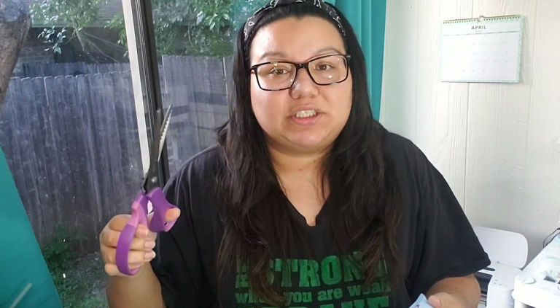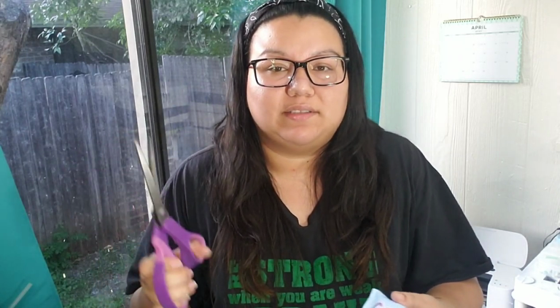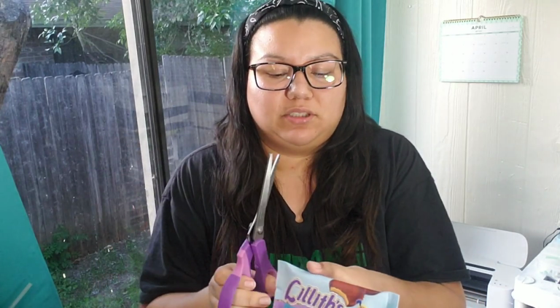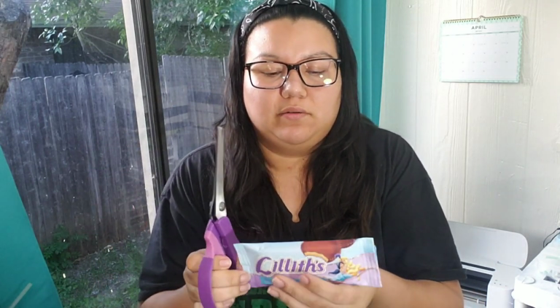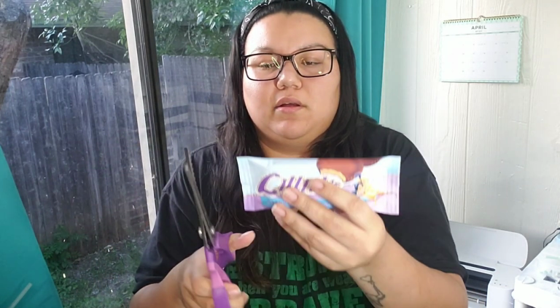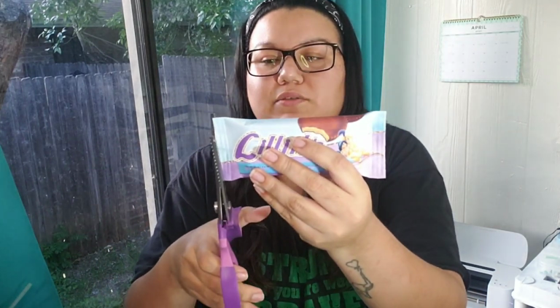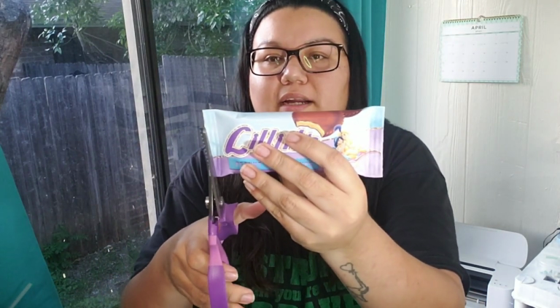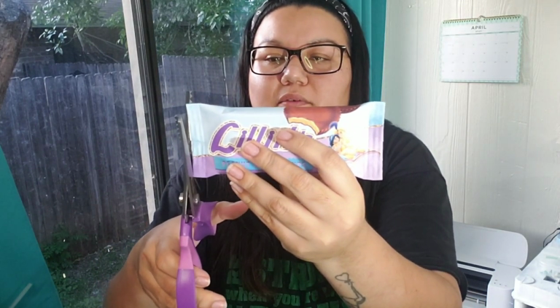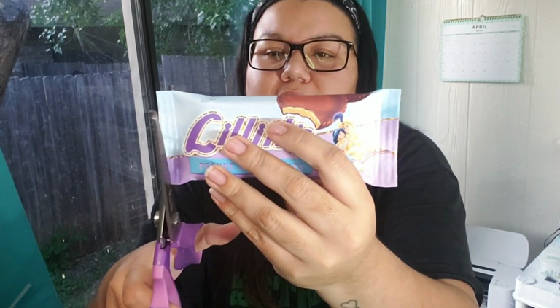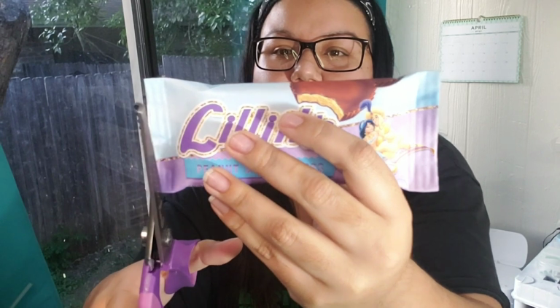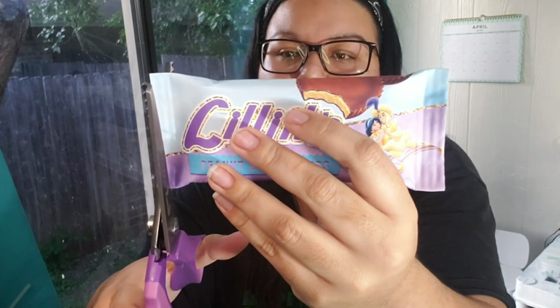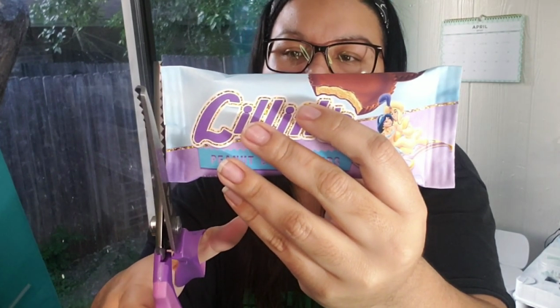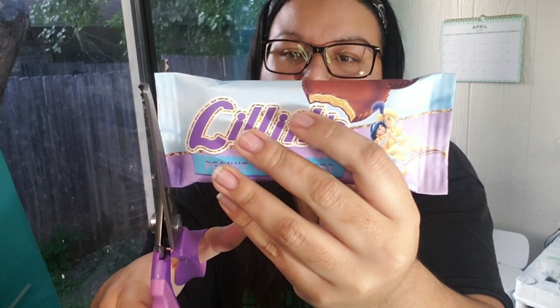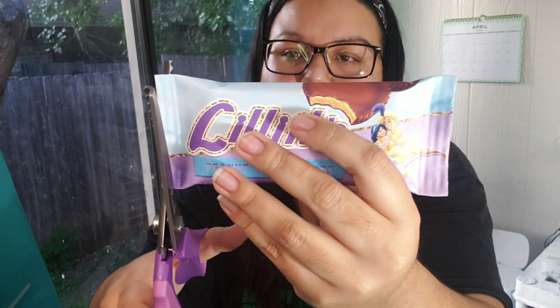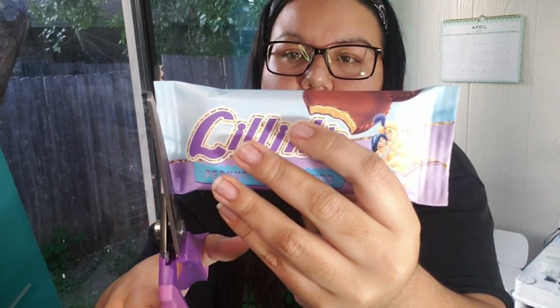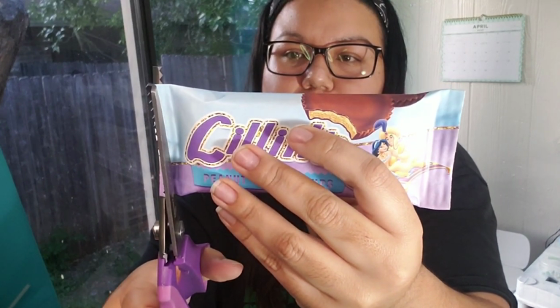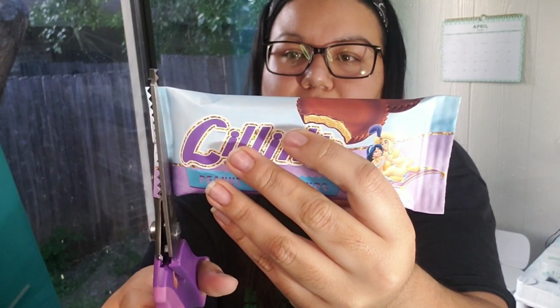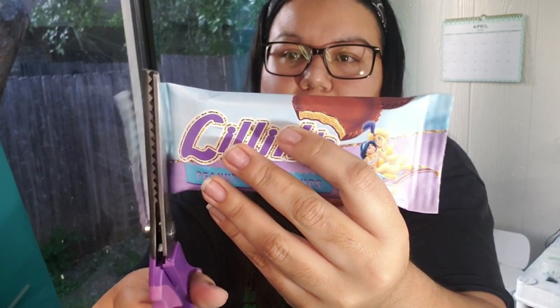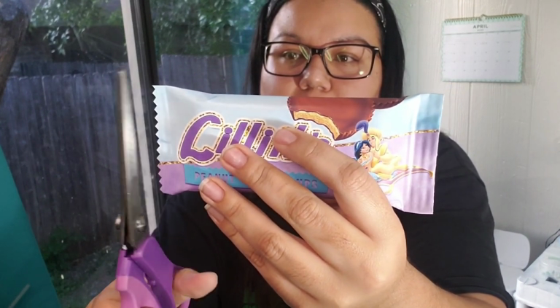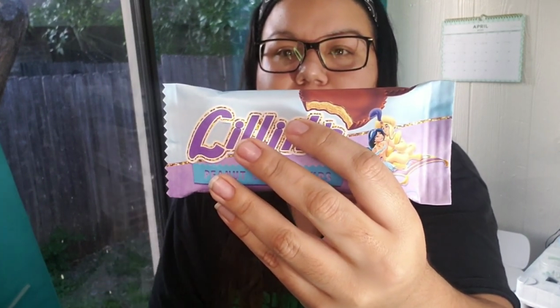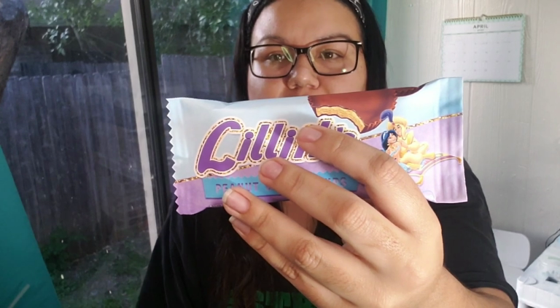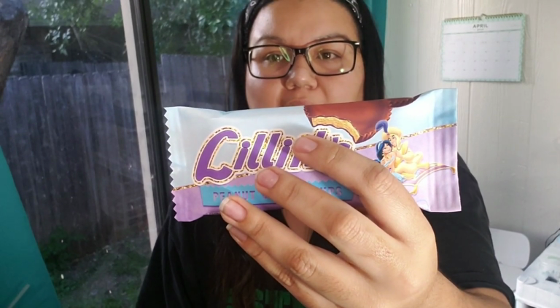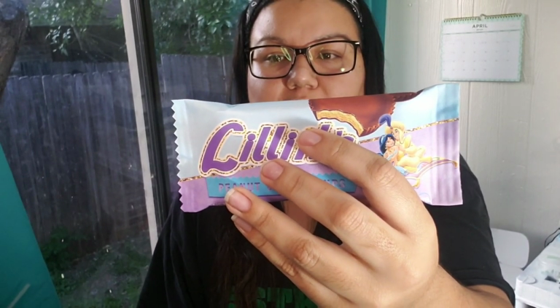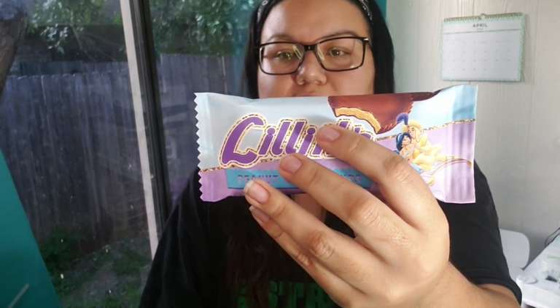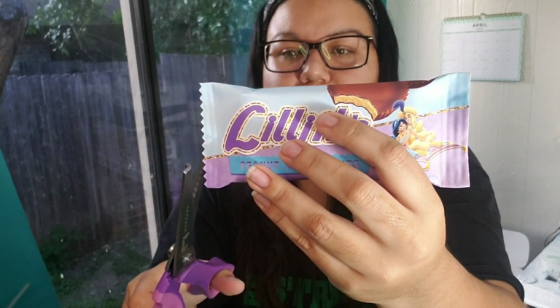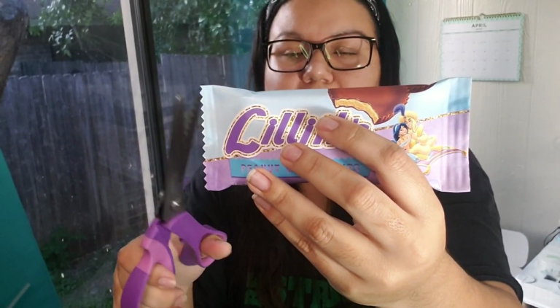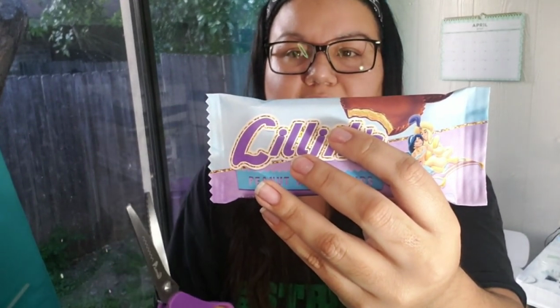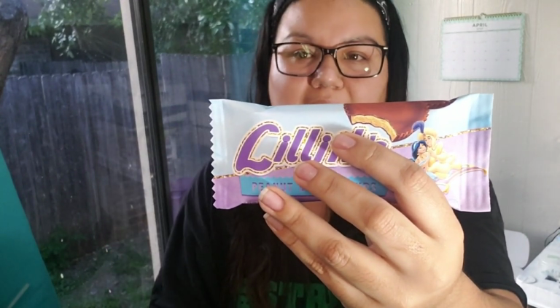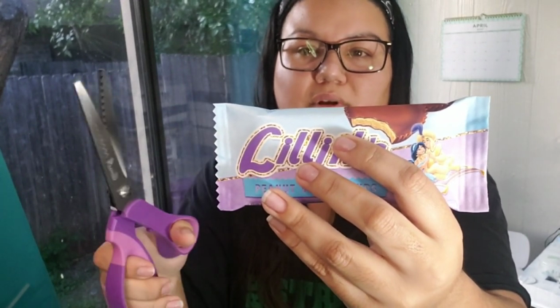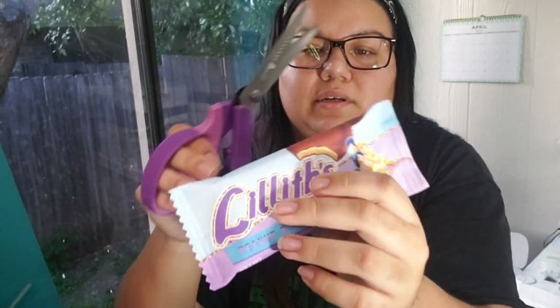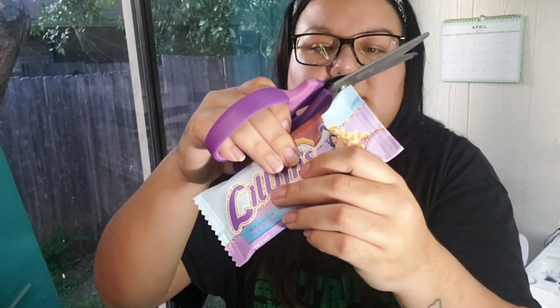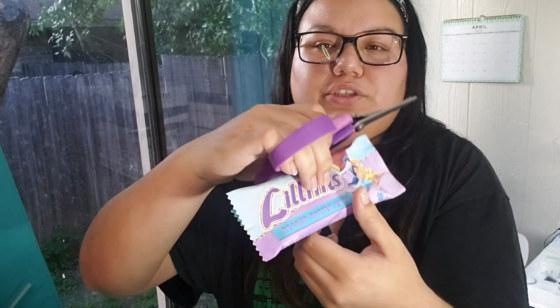If you decided to use decorative scissors, now is the time to do so. Just be very careful and snip off the edges all in one go — like that — so that you don't mess up any of the zigzags or whatever design you're doing.